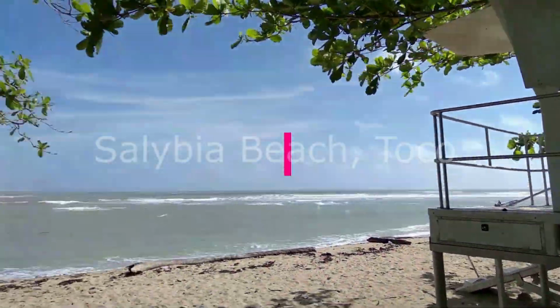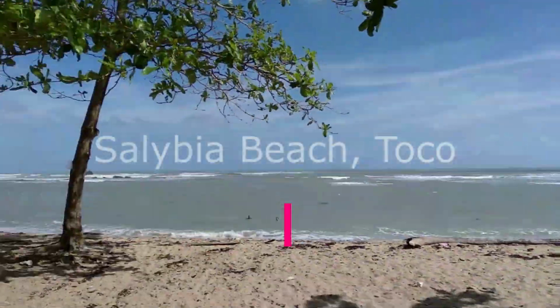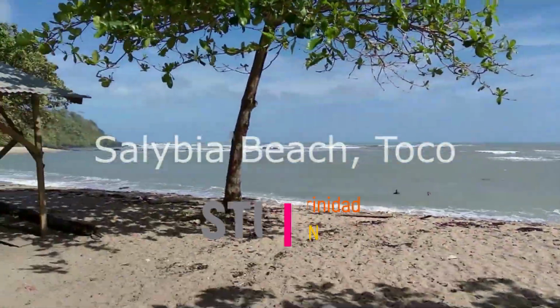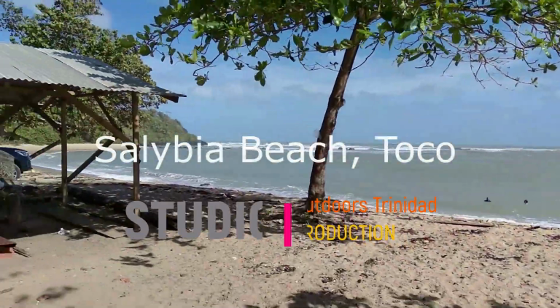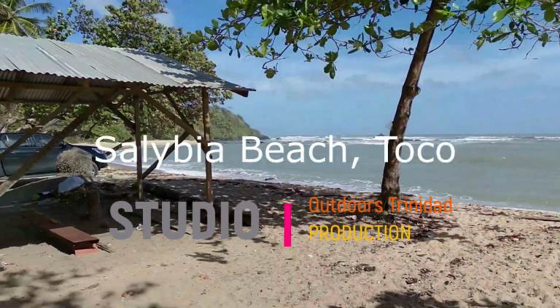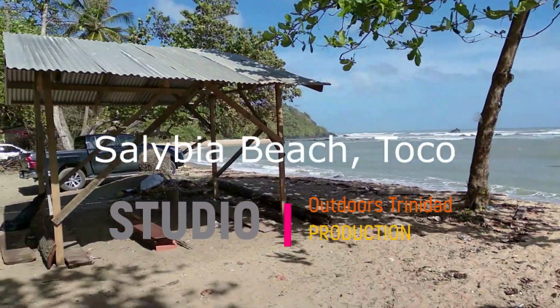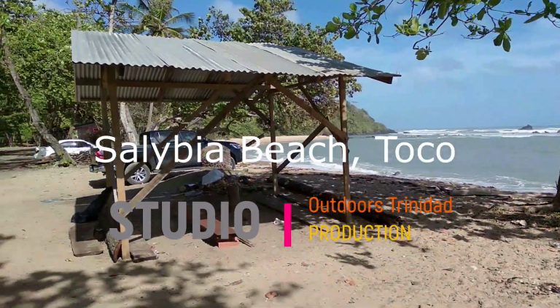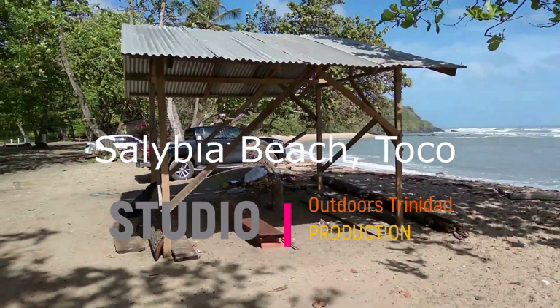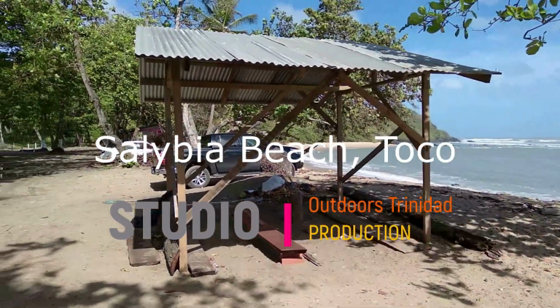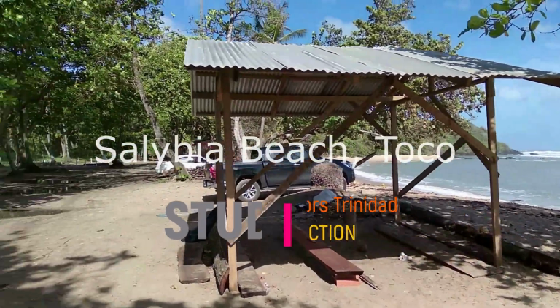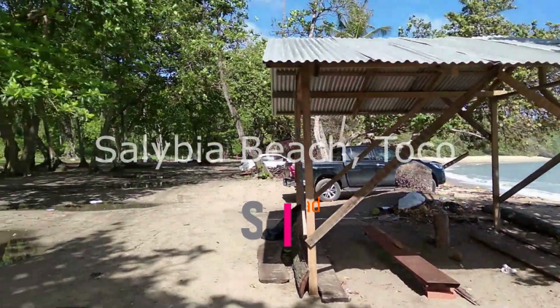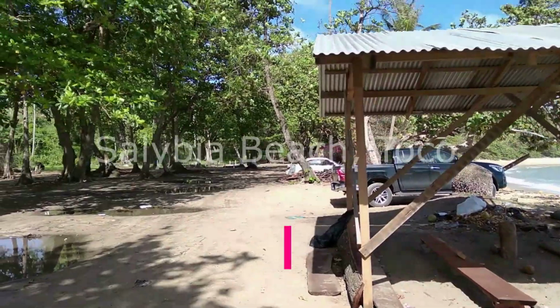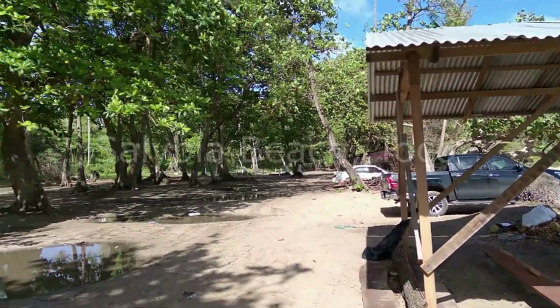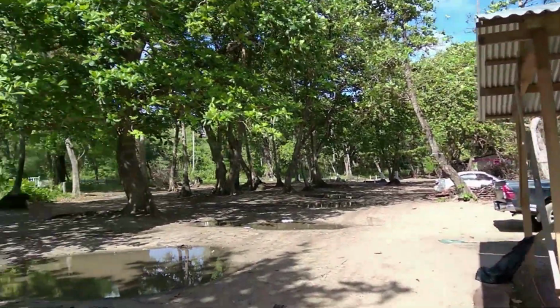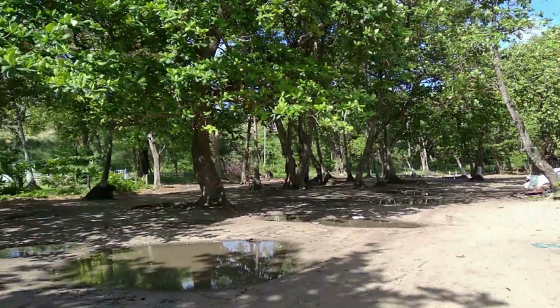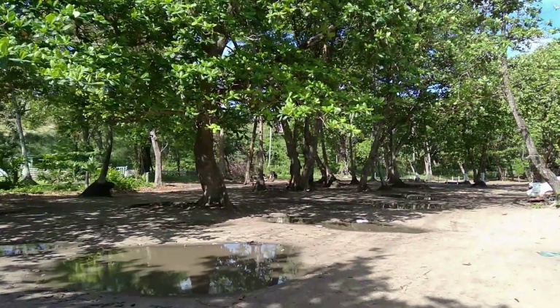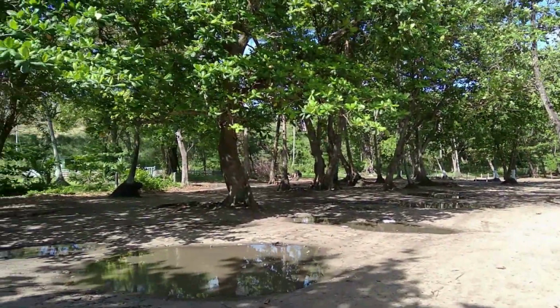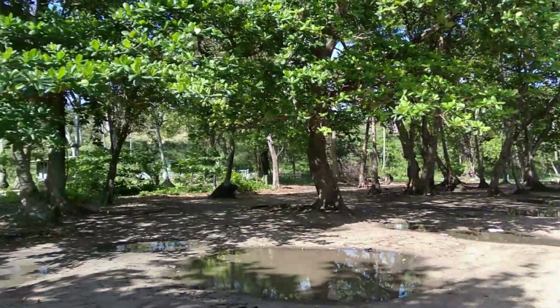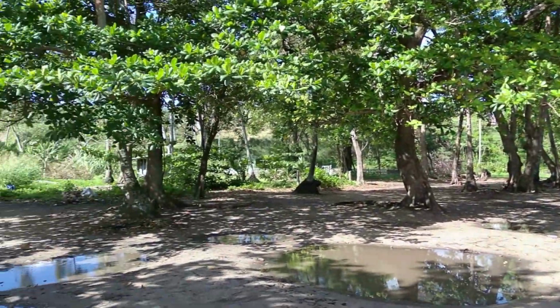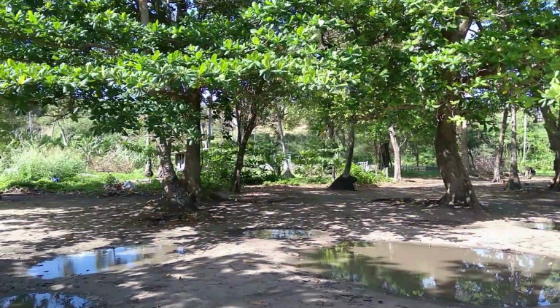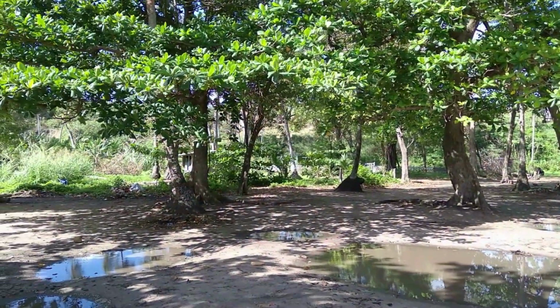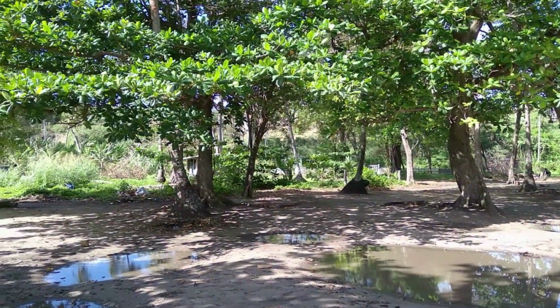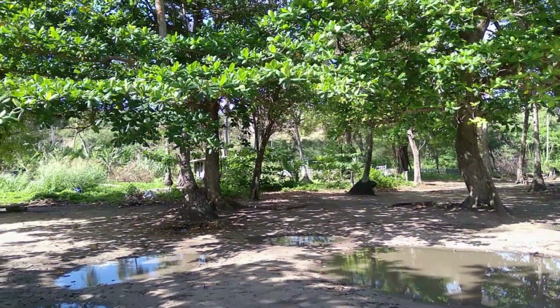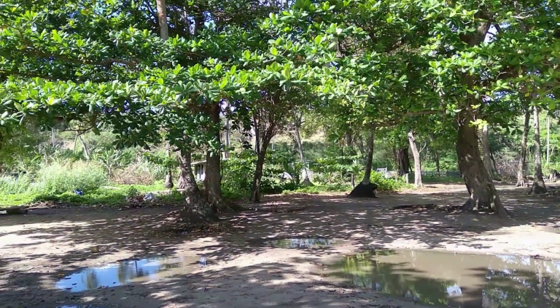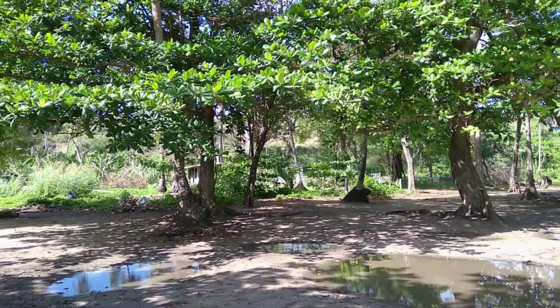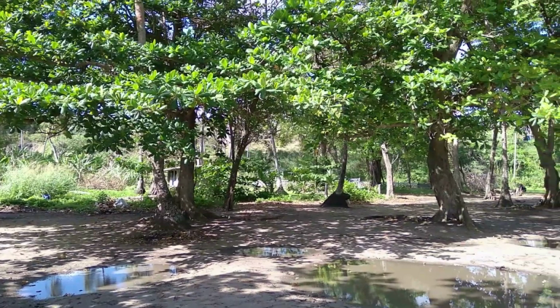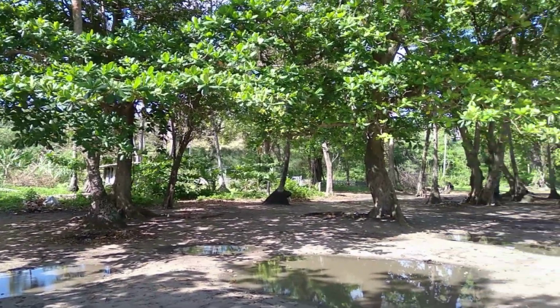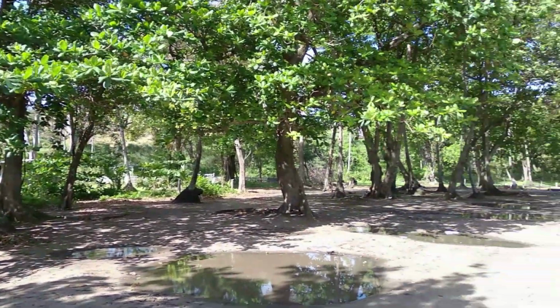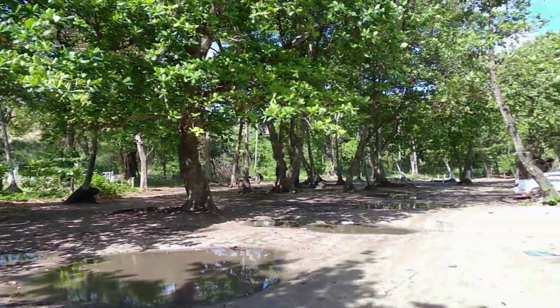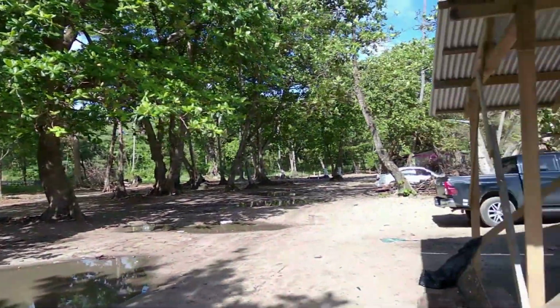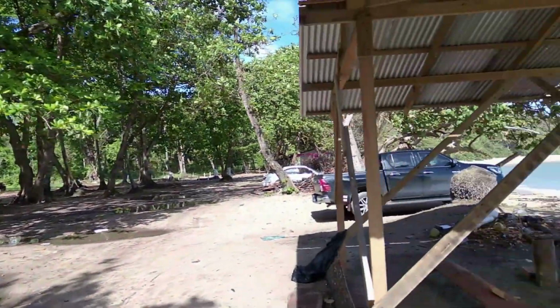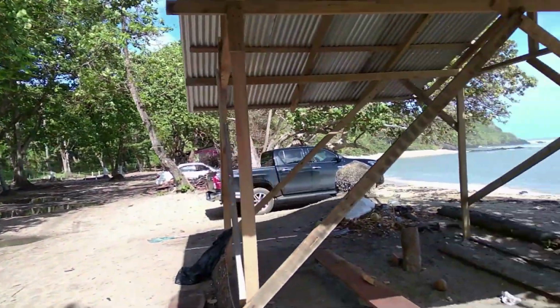Salibia Bay is probably the most popular beach in the Toku area. Although it appears to be one continuous beach, there are in fact two separate and distinct bathing areas.